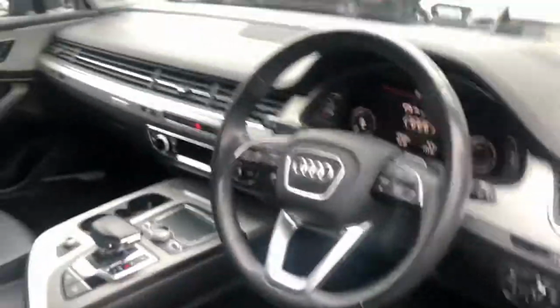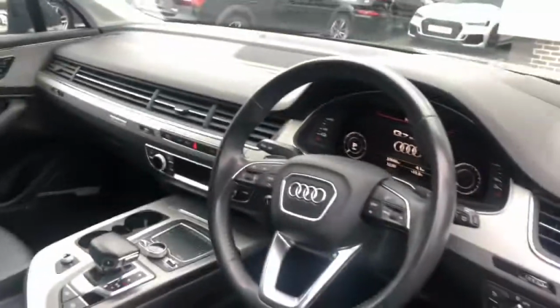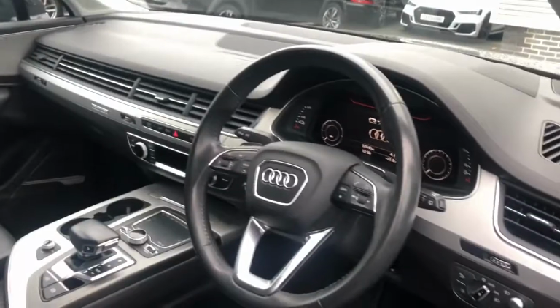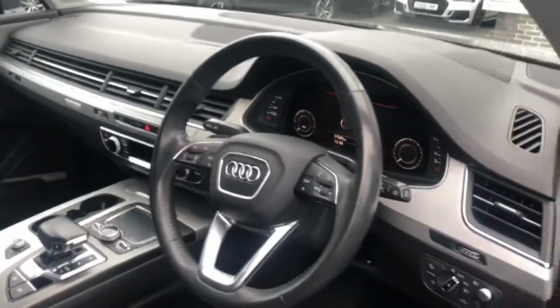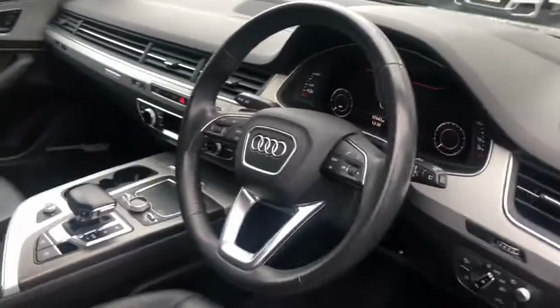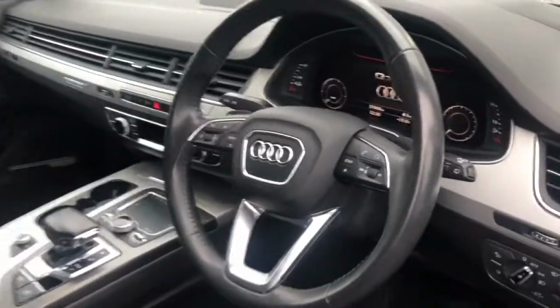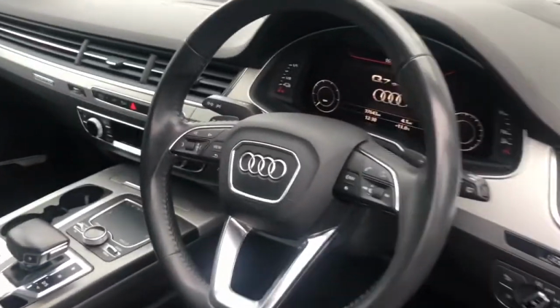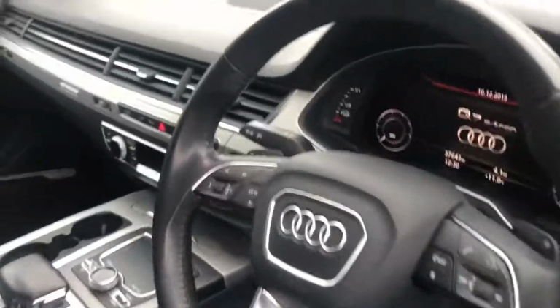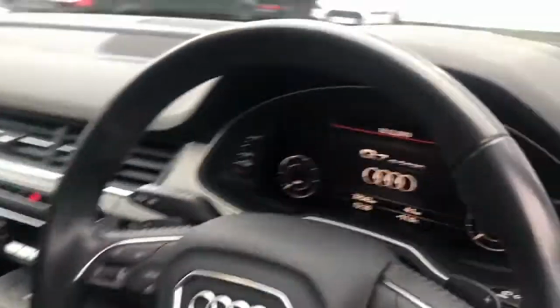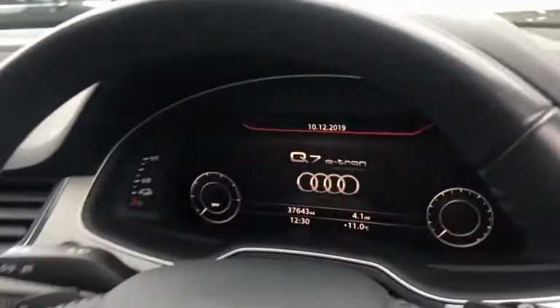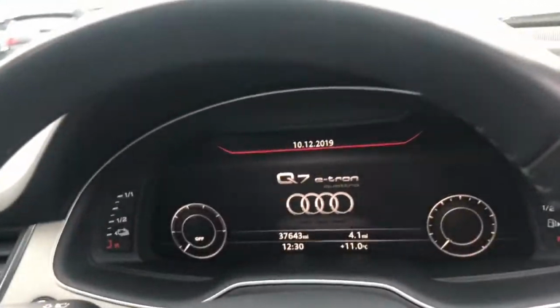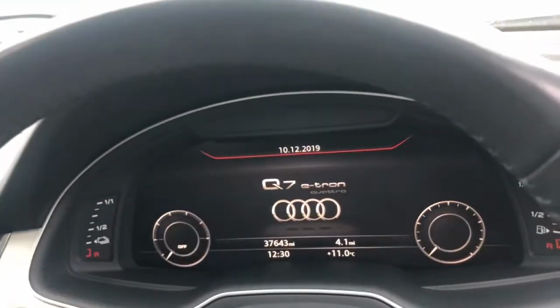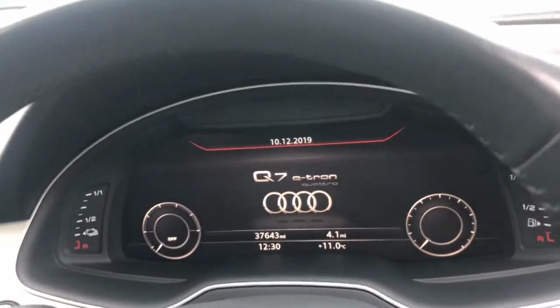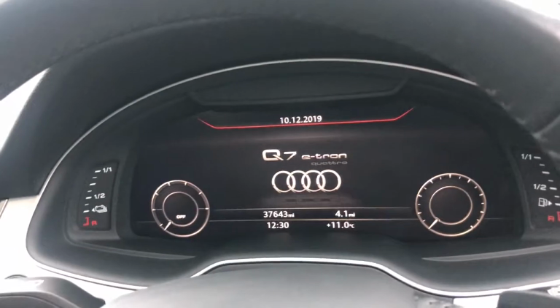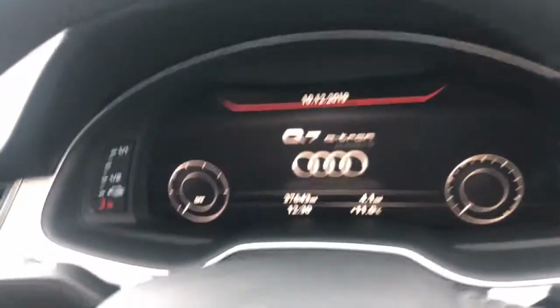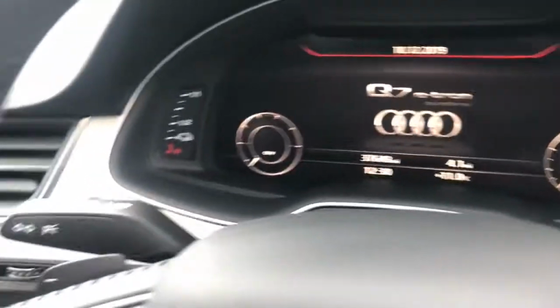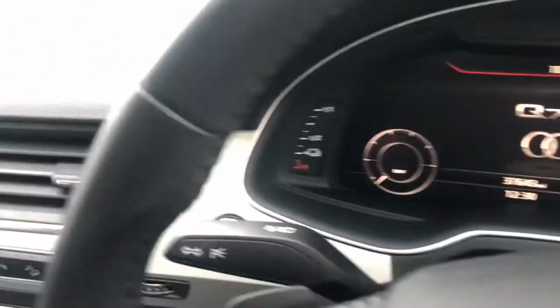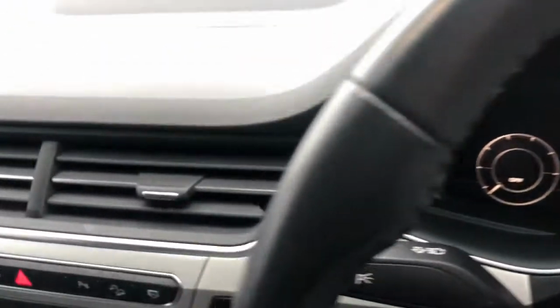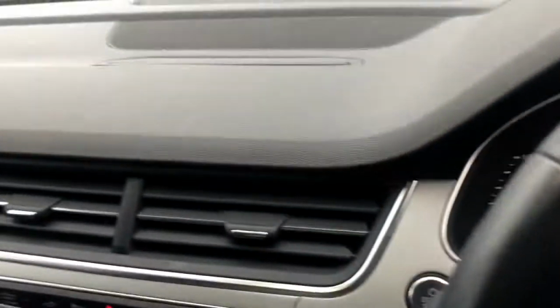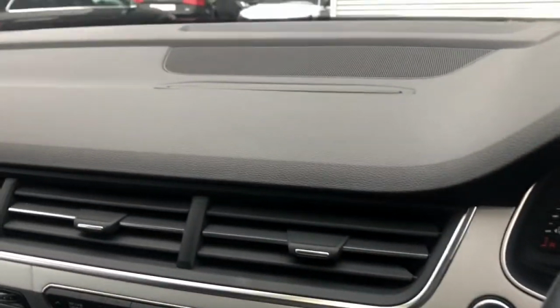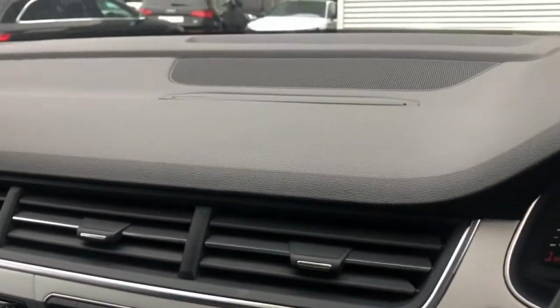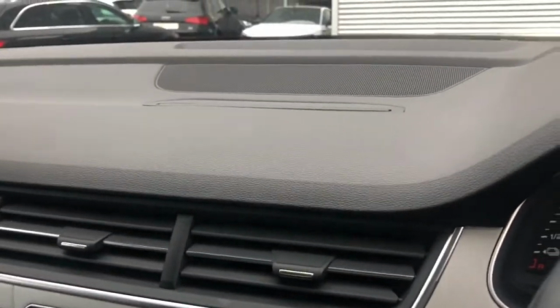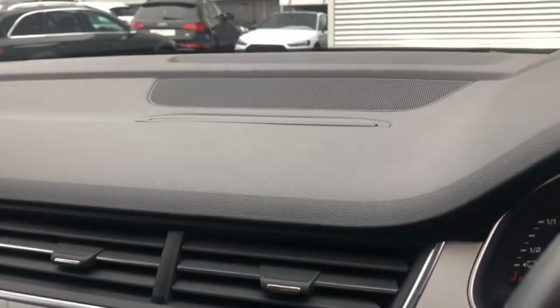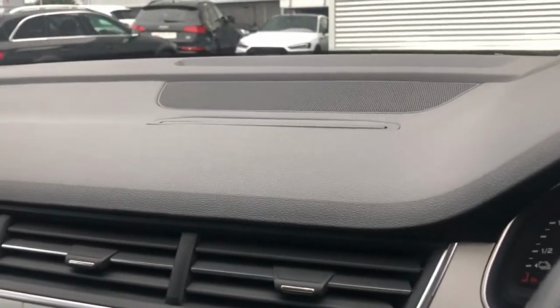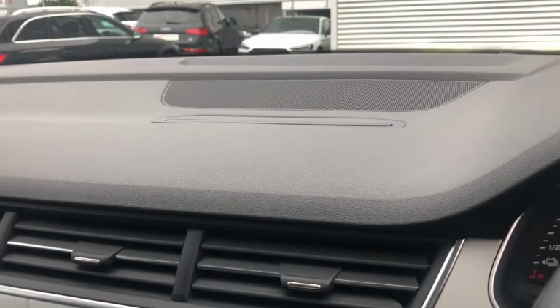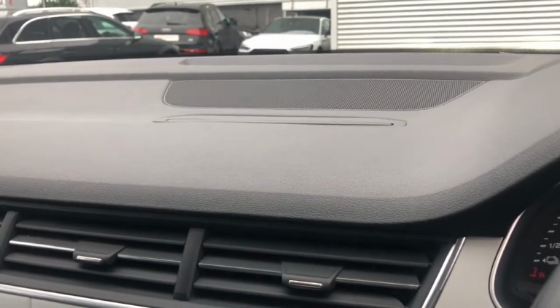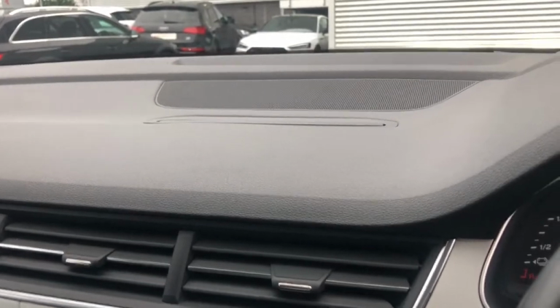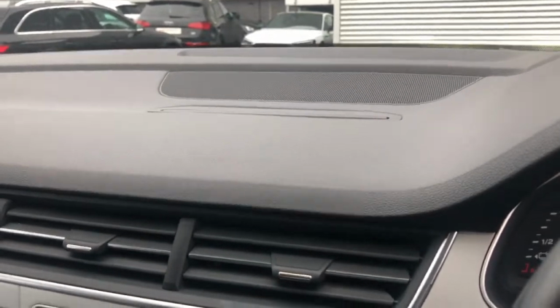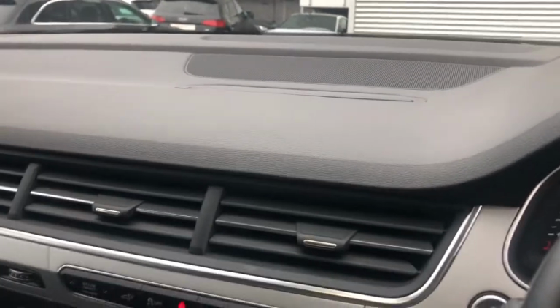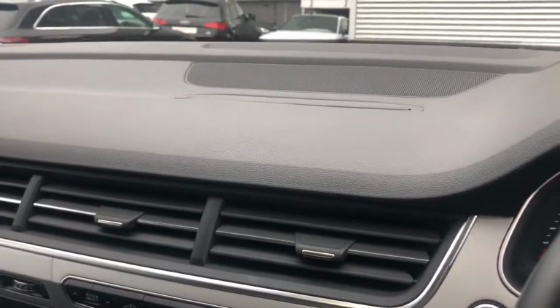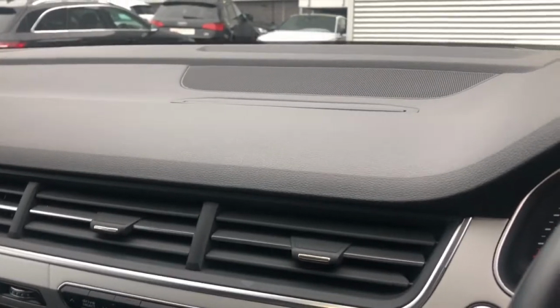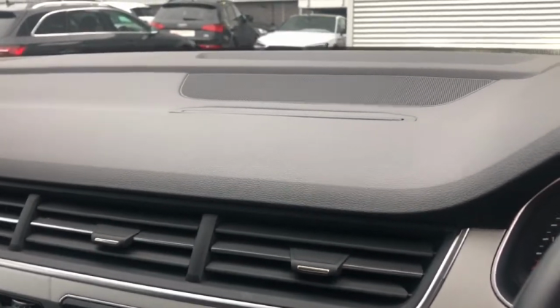Inside the vehicle, this car has the multifunction leather steering wheel, the tech pack with the Audi virtual cockpit, the heads-up display, the phone box with wireless charge, and the MMI display with NAV.